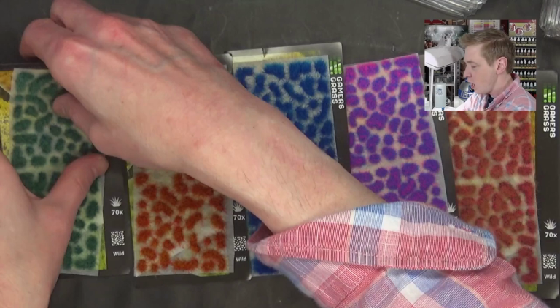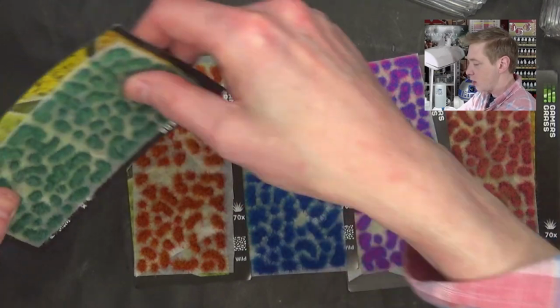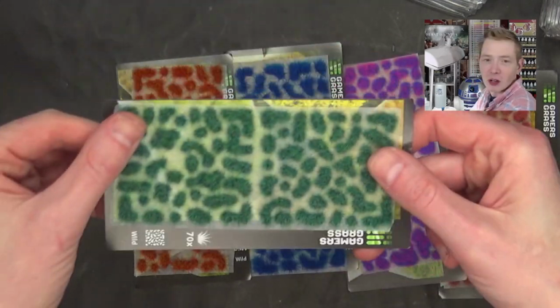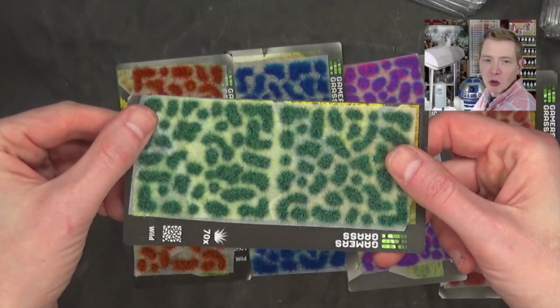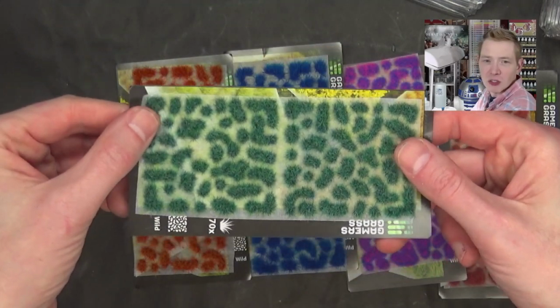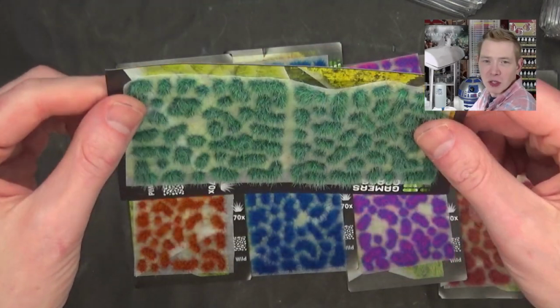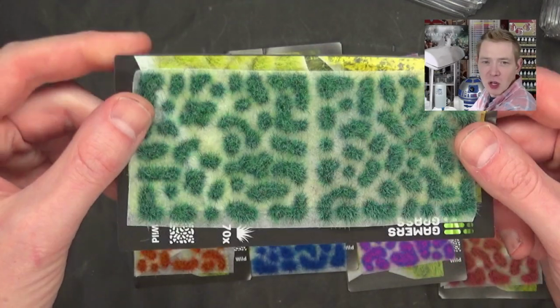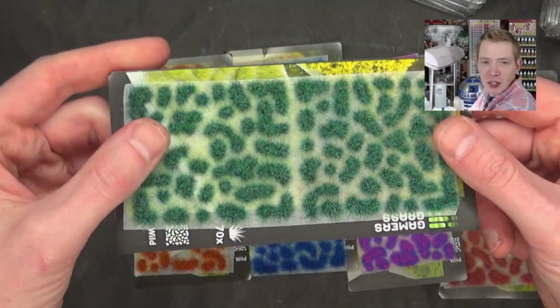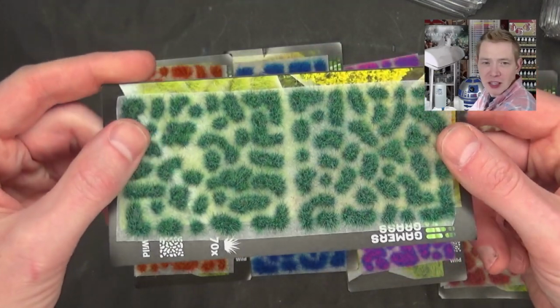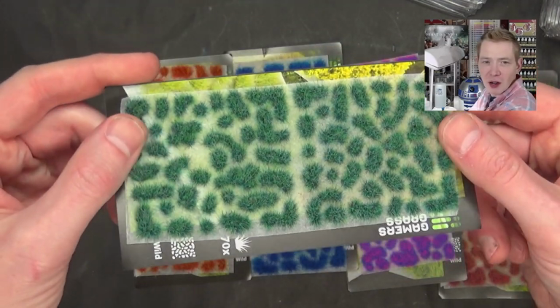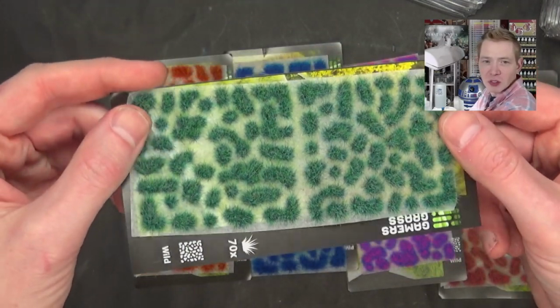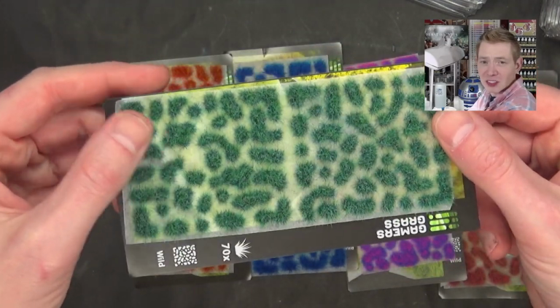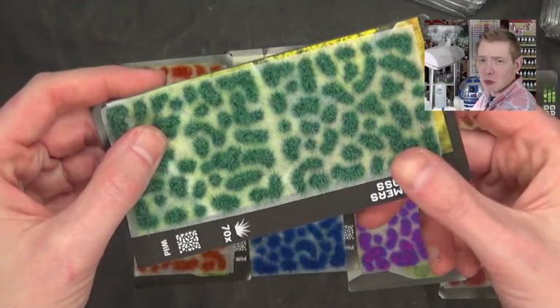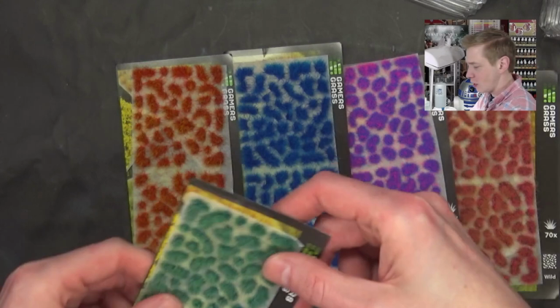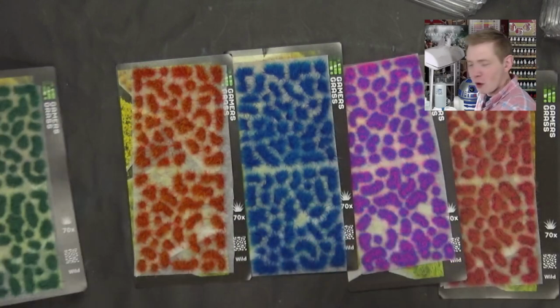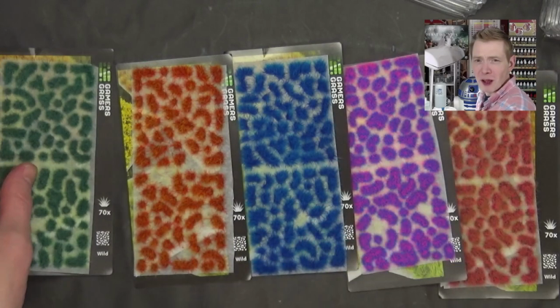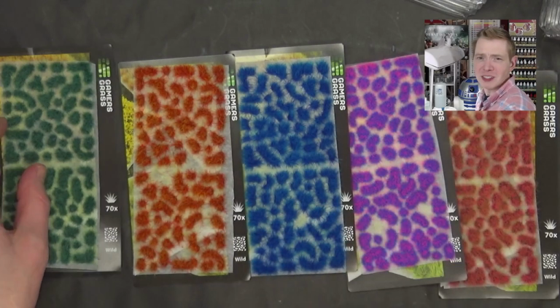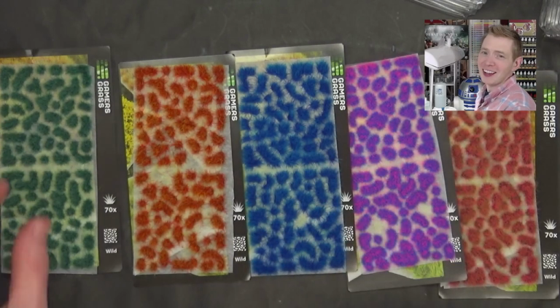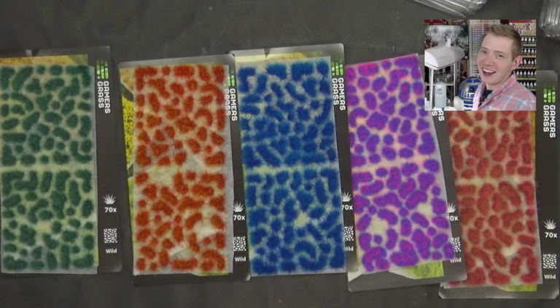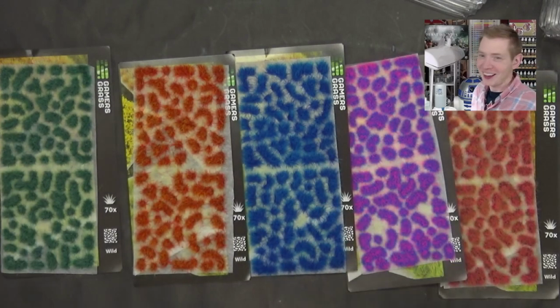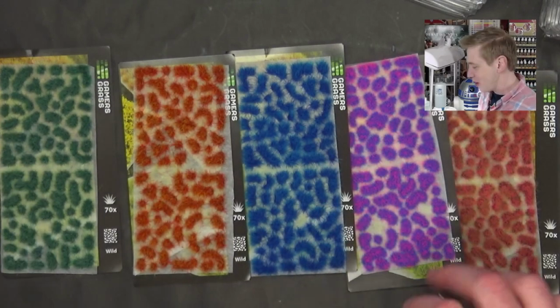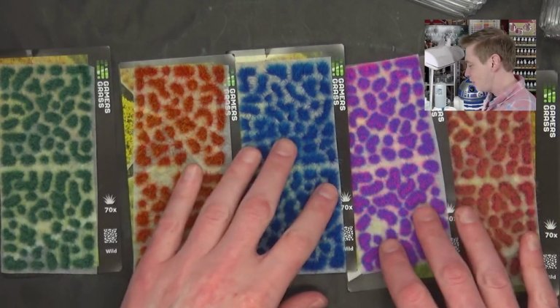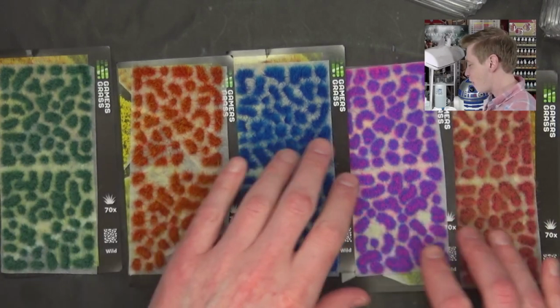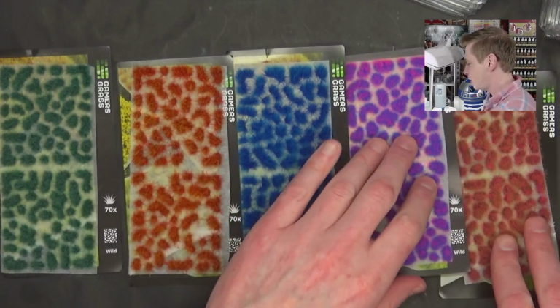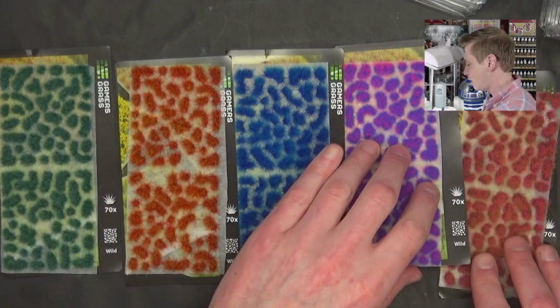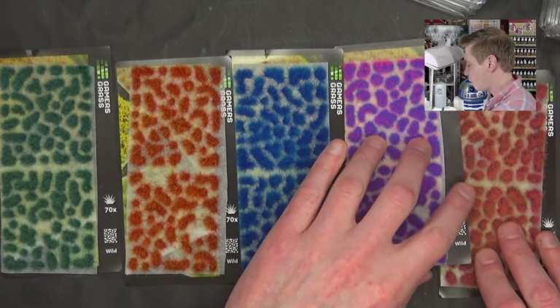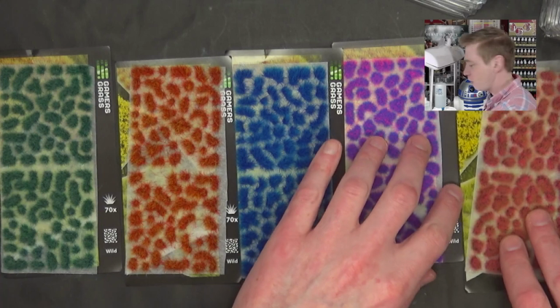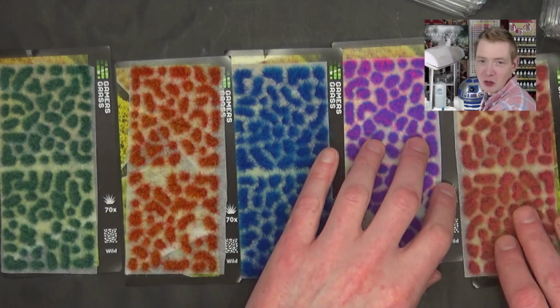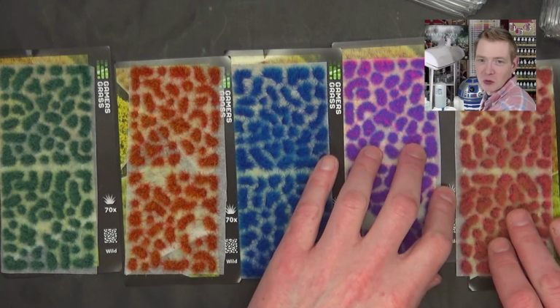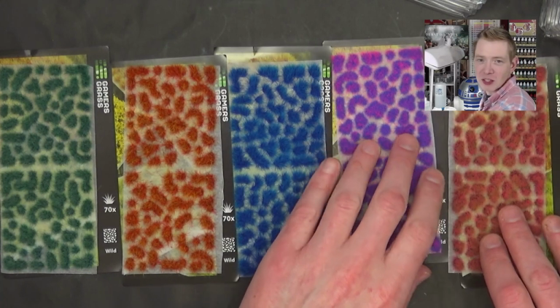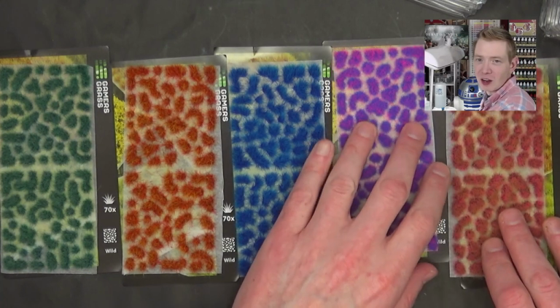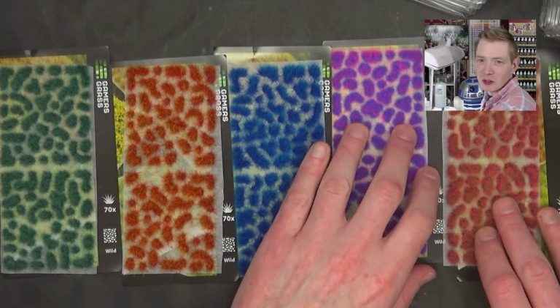This is probably my favorite right here. And then they've got a turquoise as well. They've got a bunch — there's like 70 pieces on here for five bucks. I think you'd be hard pressed to beat that value anywhere else out there.